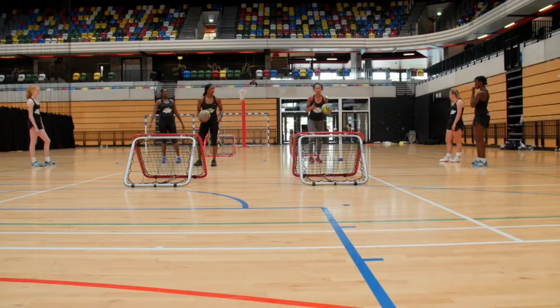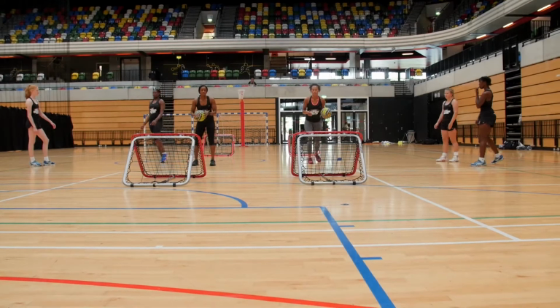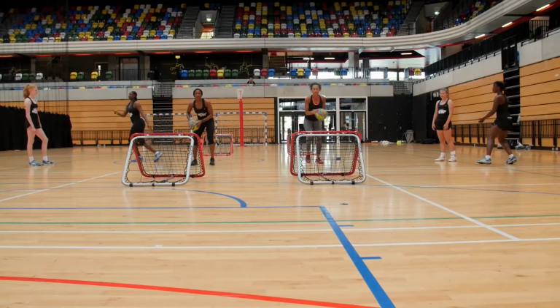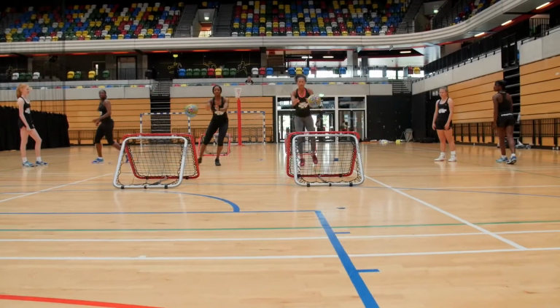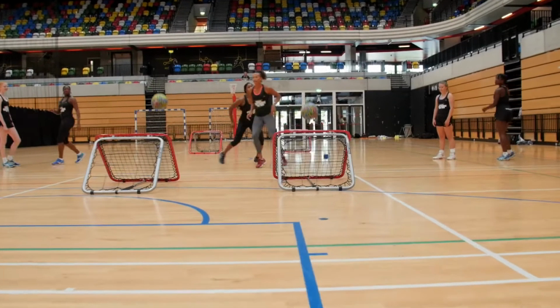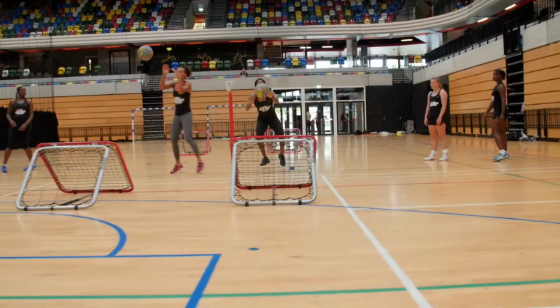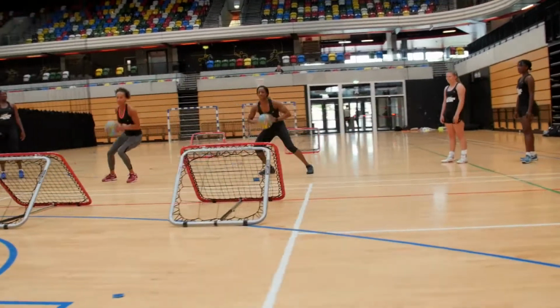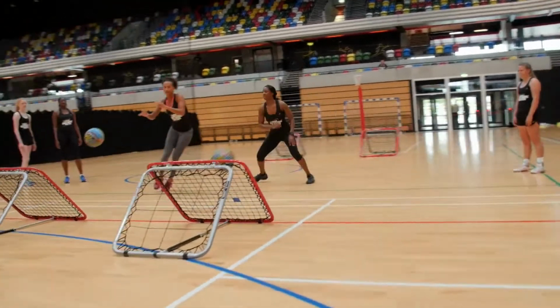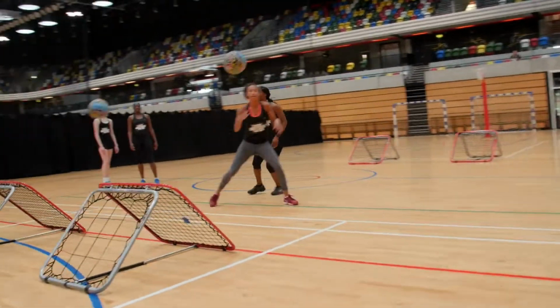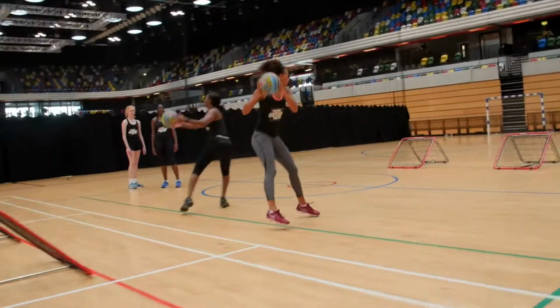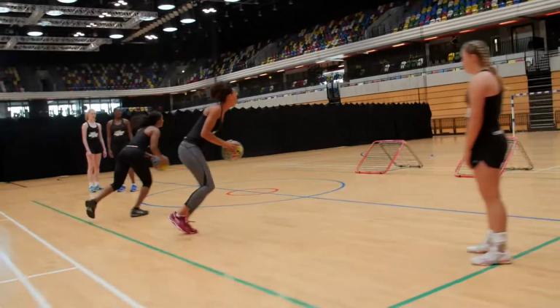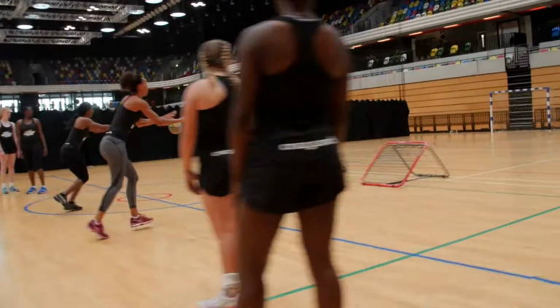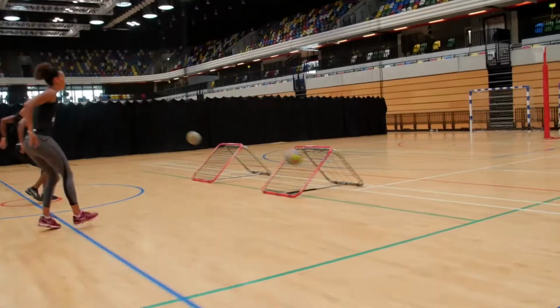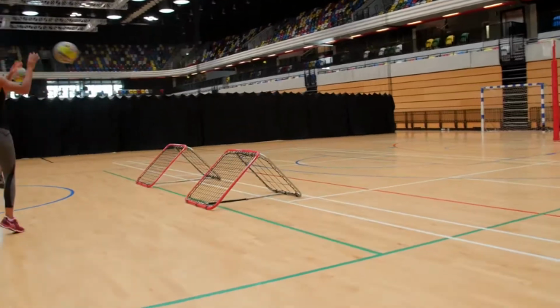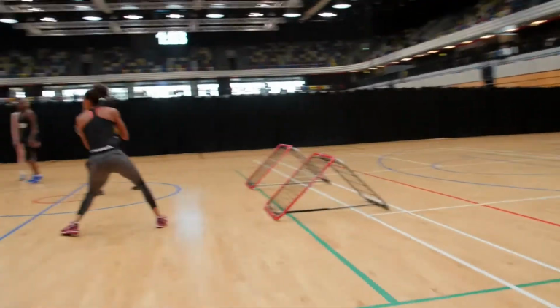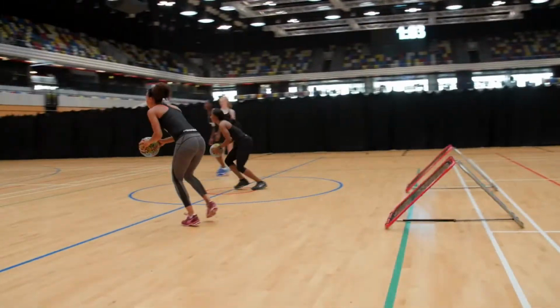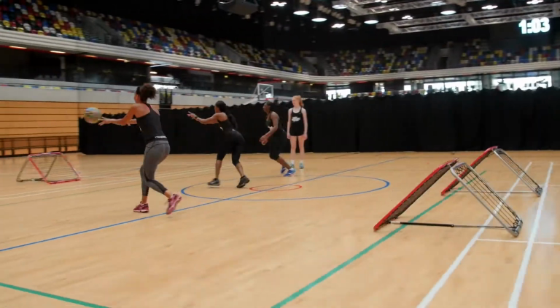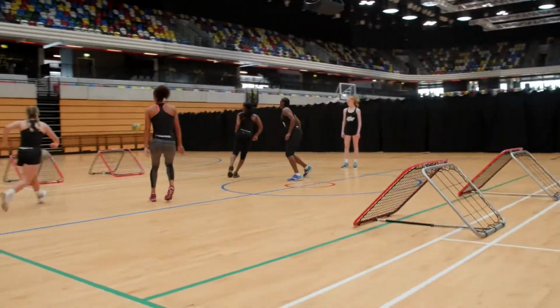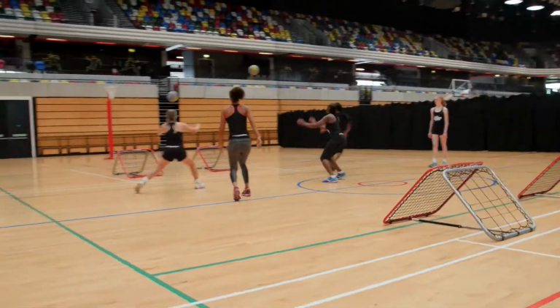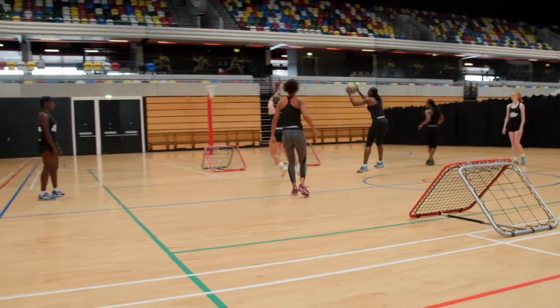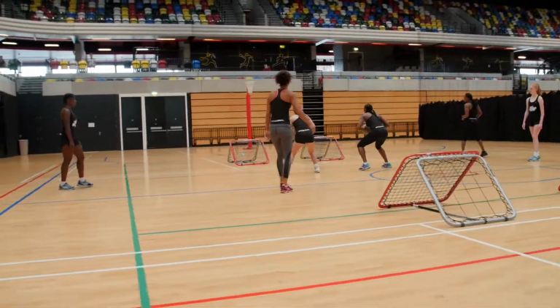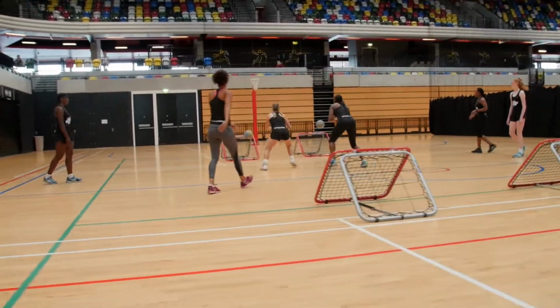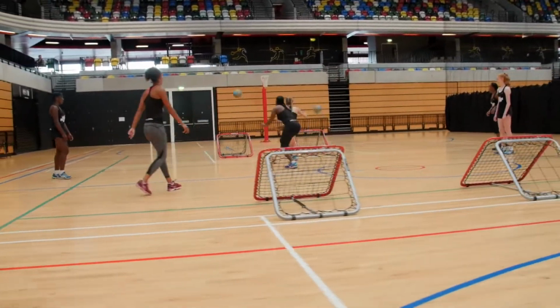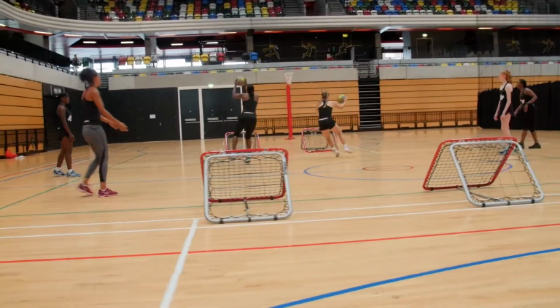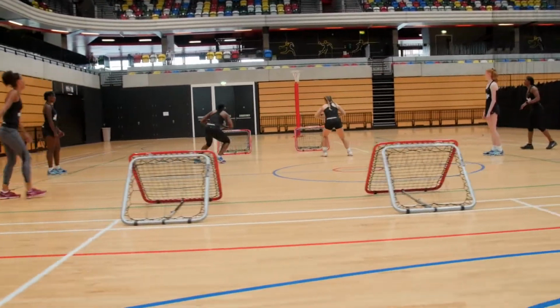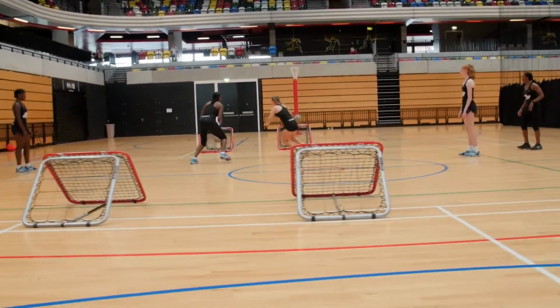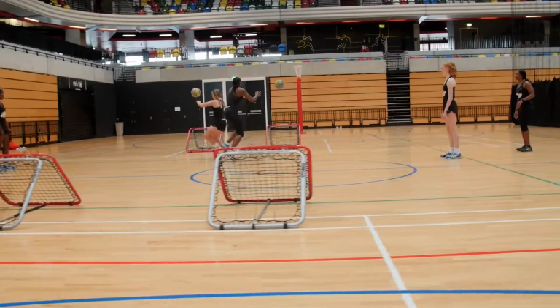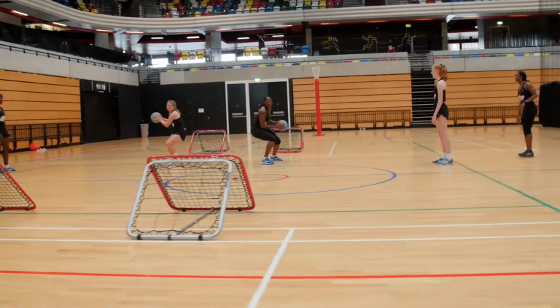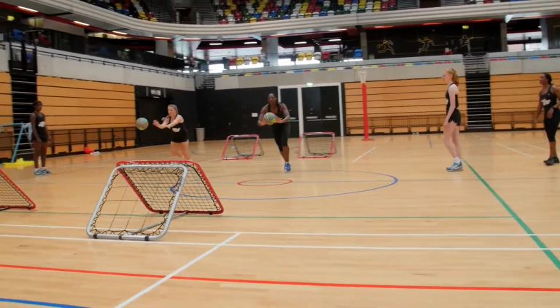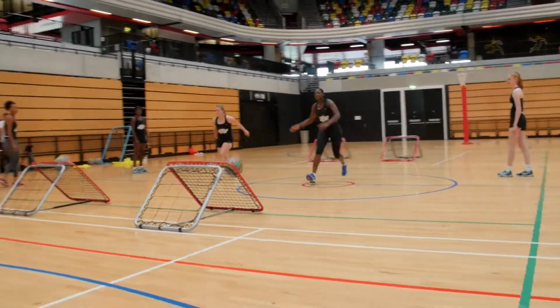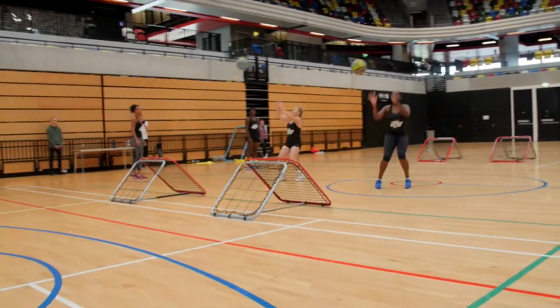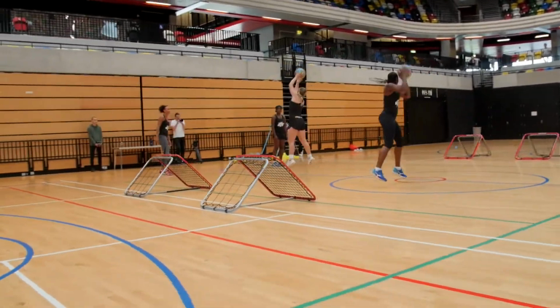Two players start with the ball. You're going to pass into the crazy catch straight, then catch your partner's ball twice. Turn 180, throw straight into the other crazy catch, receive, turn, pass and leave for the other teammate to come in. It will repeat.